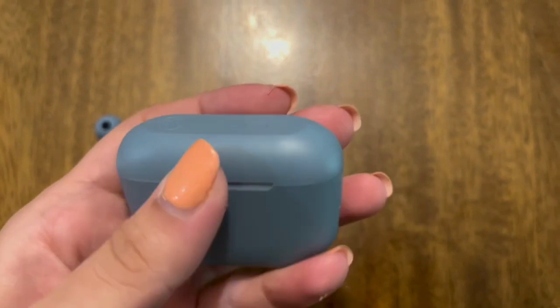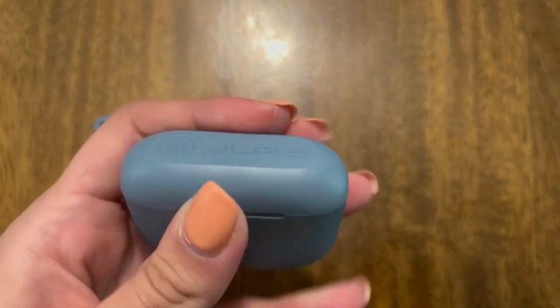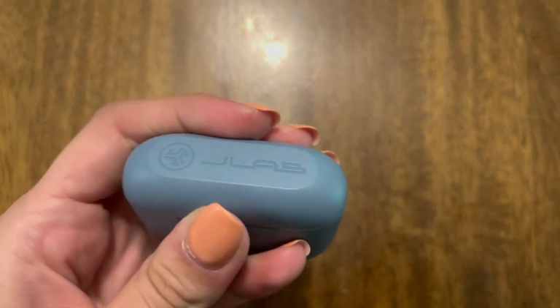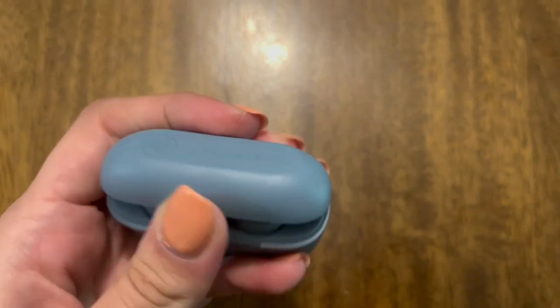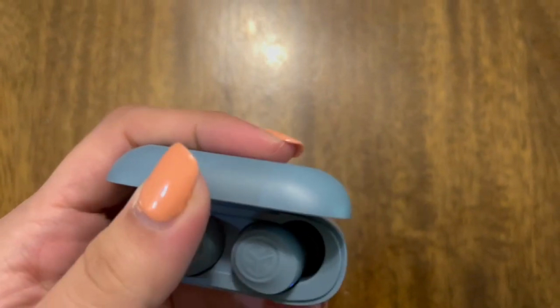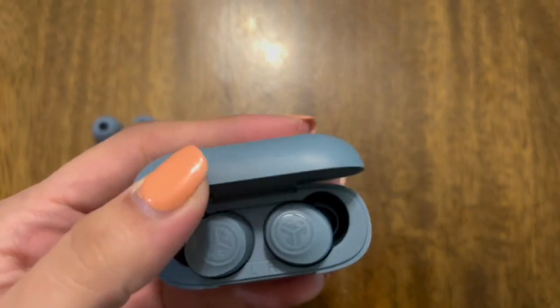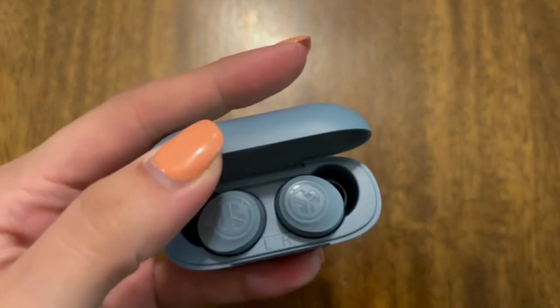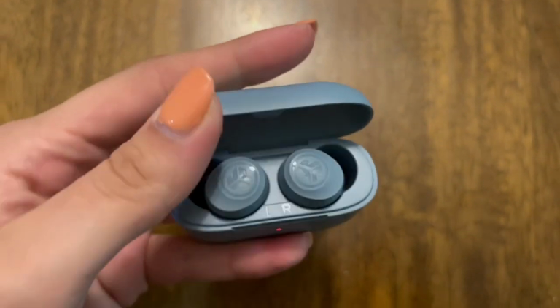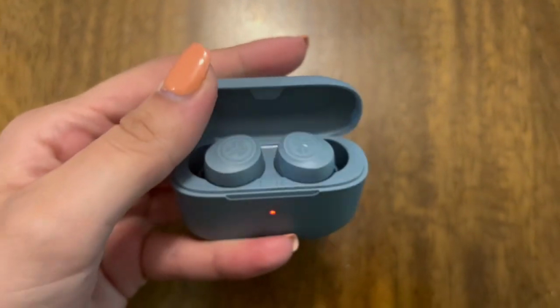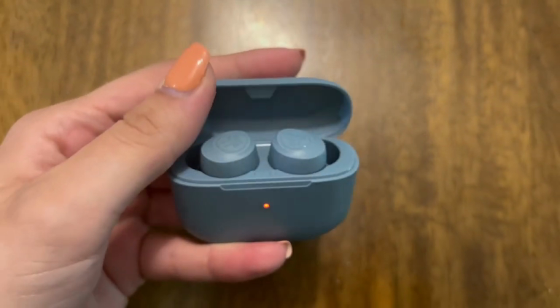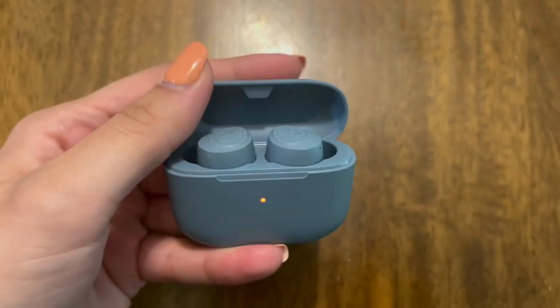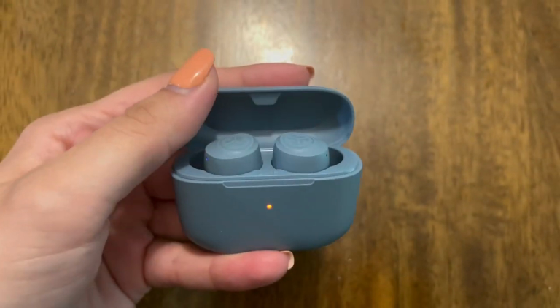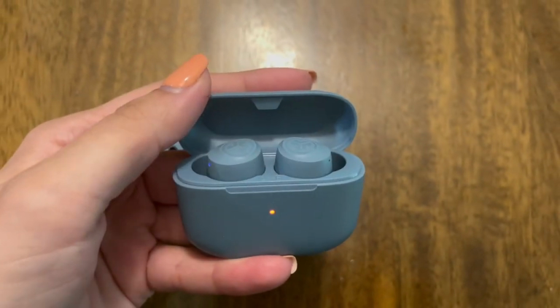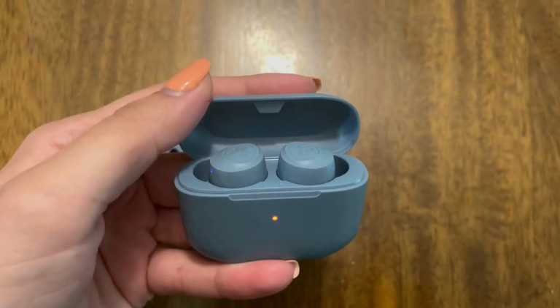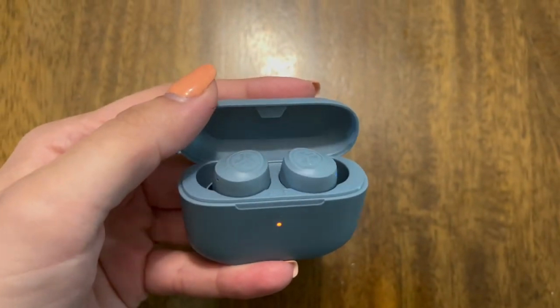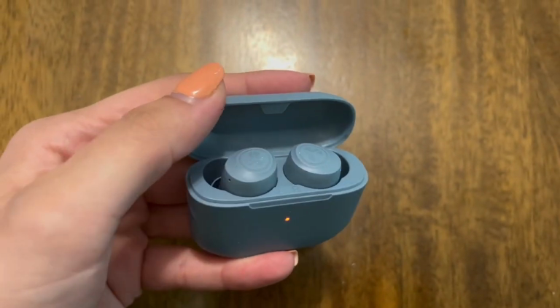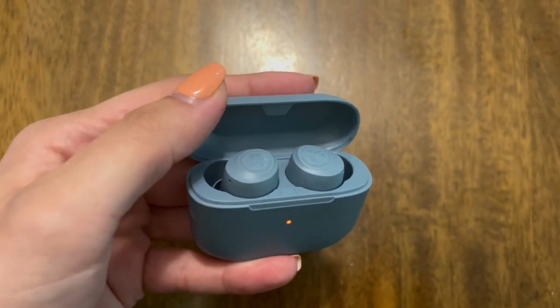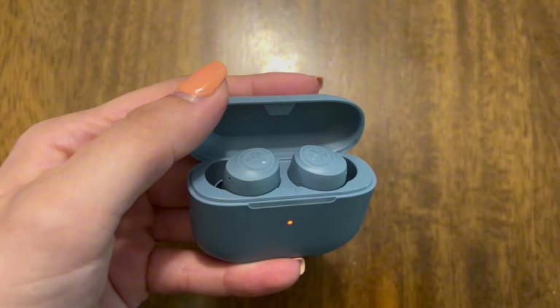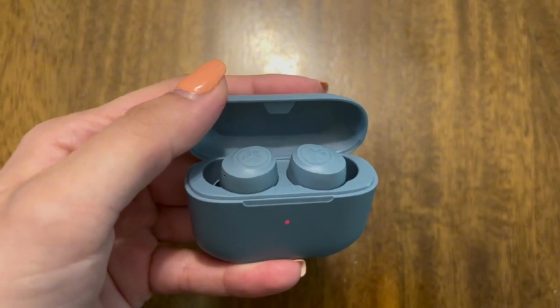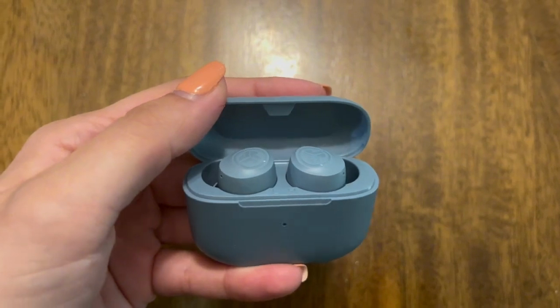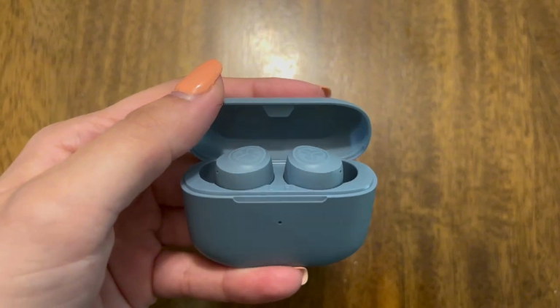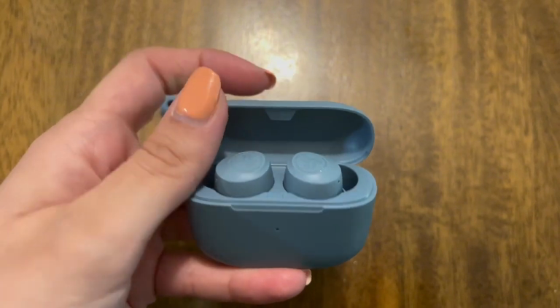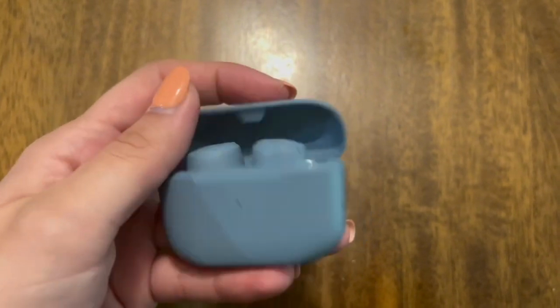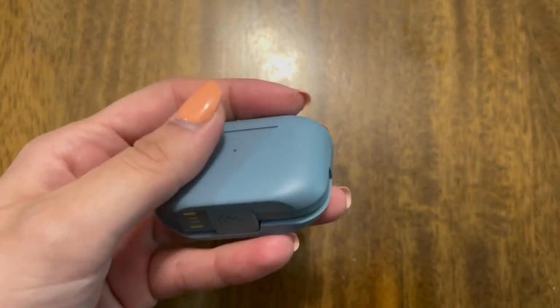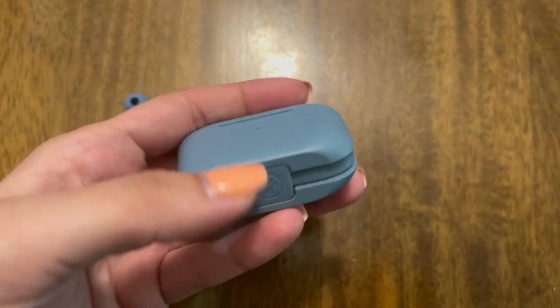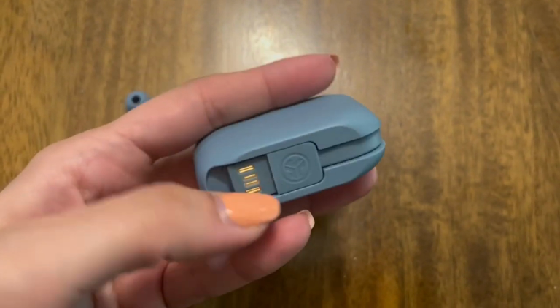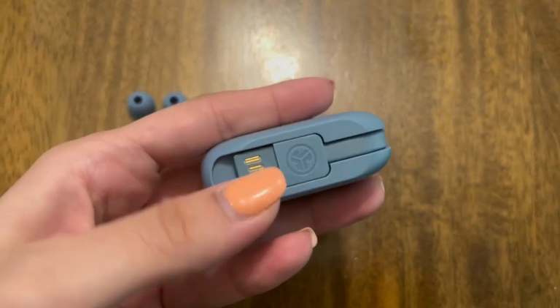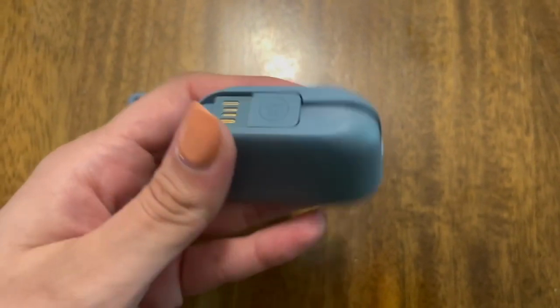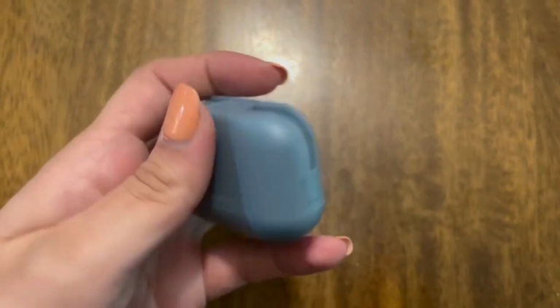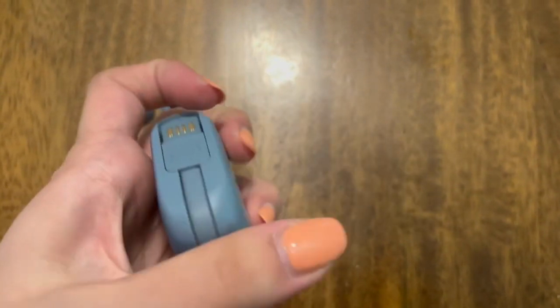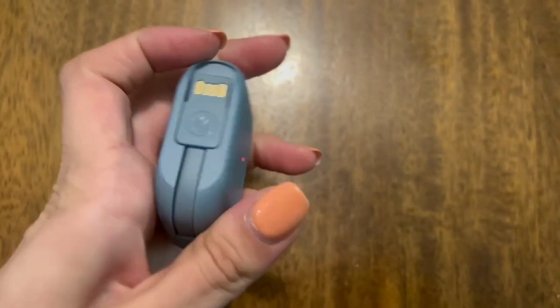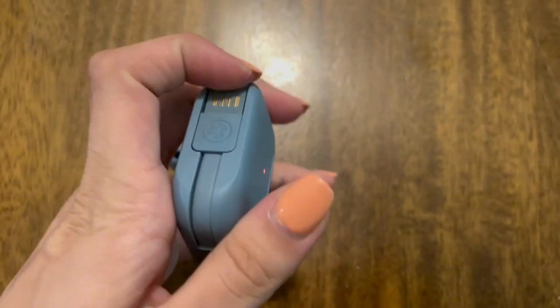You get the charging case, and combined with the battery charge on the headphones, you get about 32 hours of playtime, which is amazing.